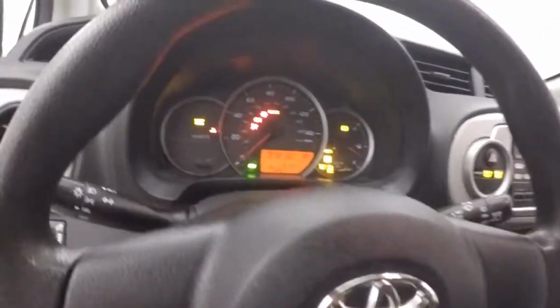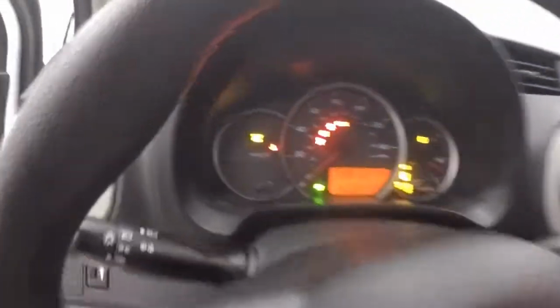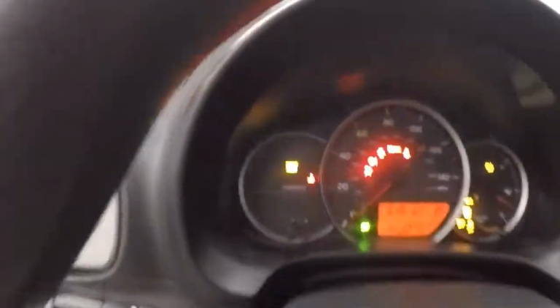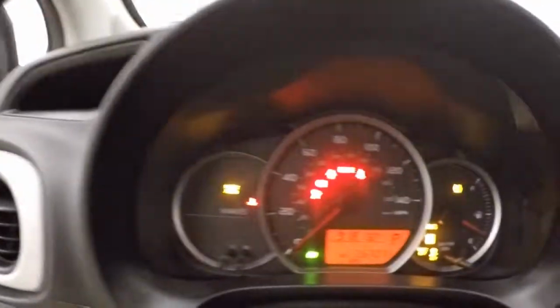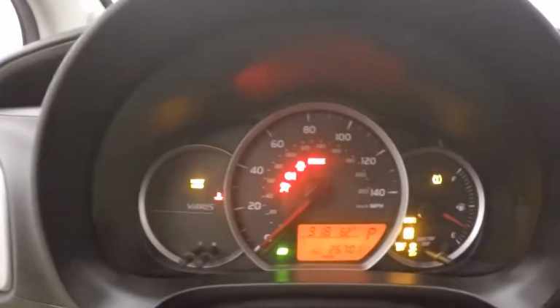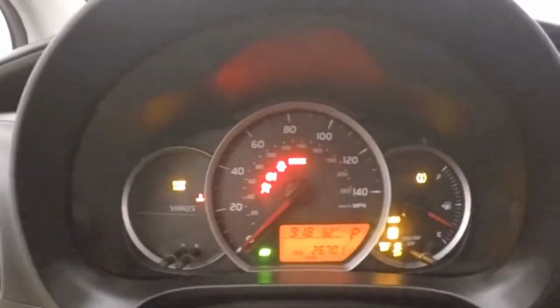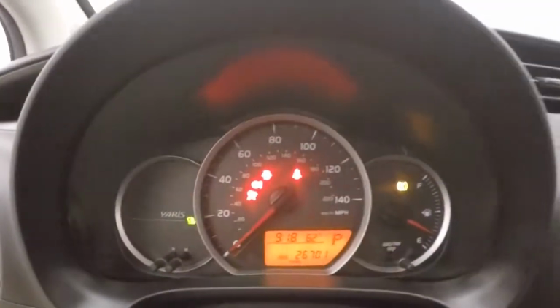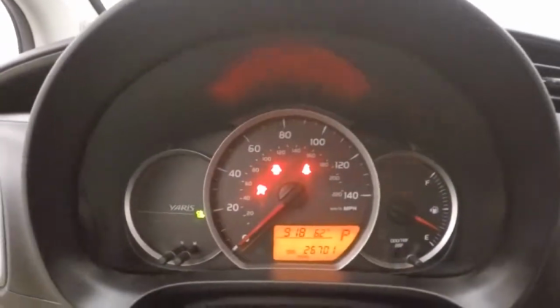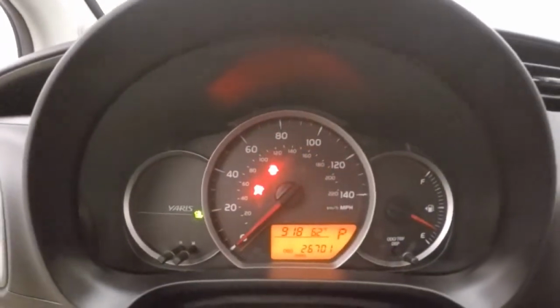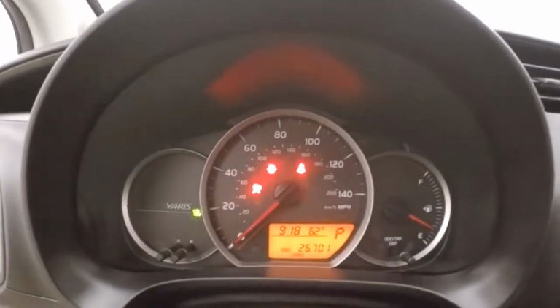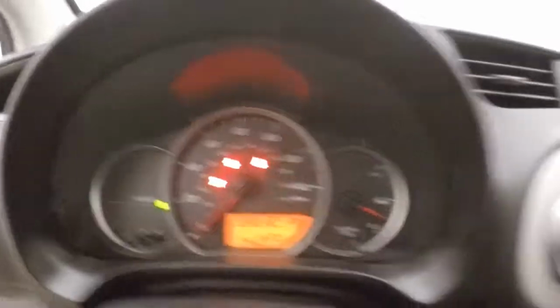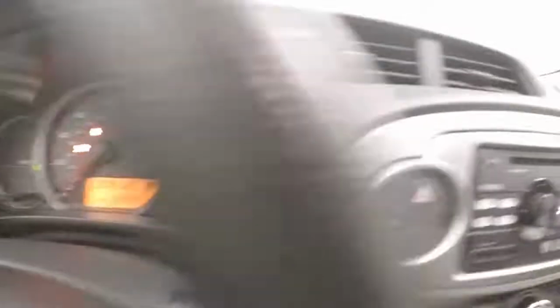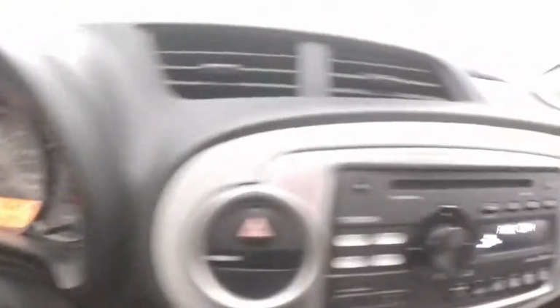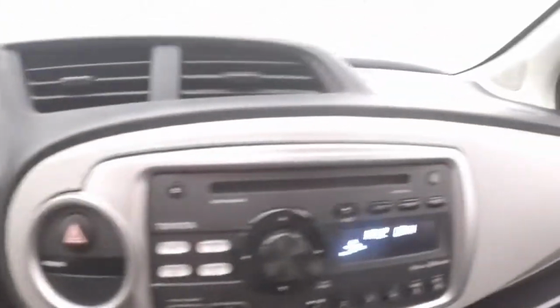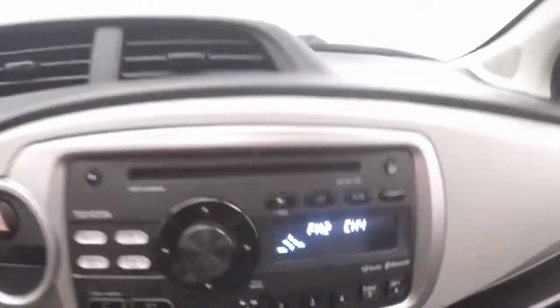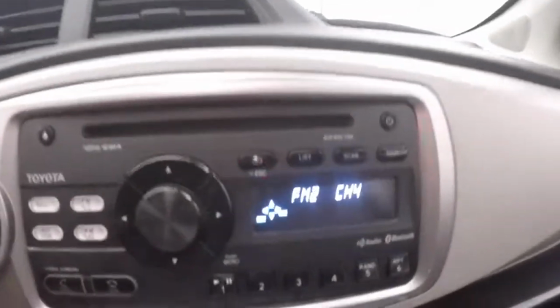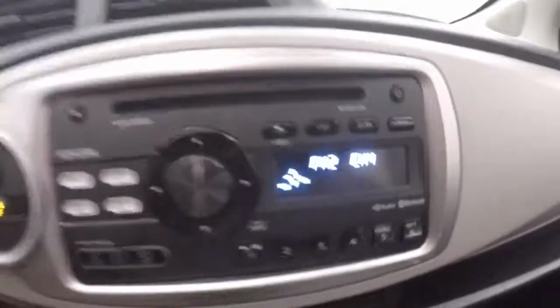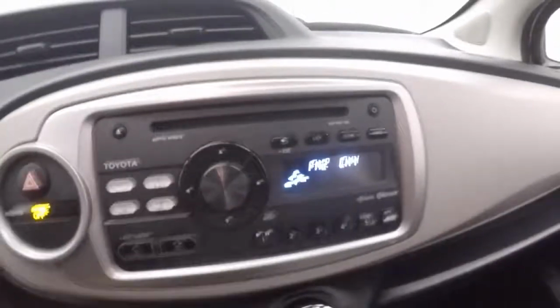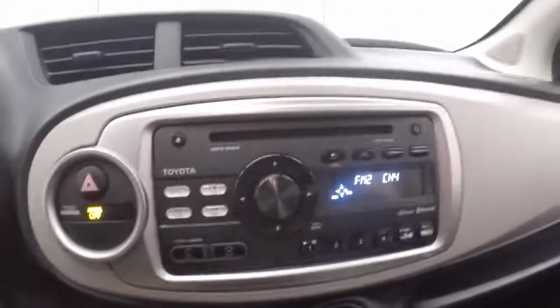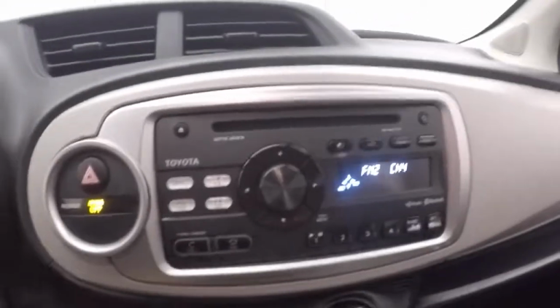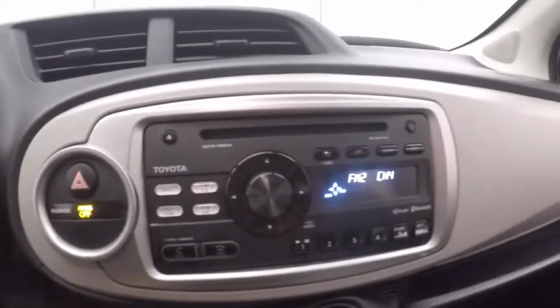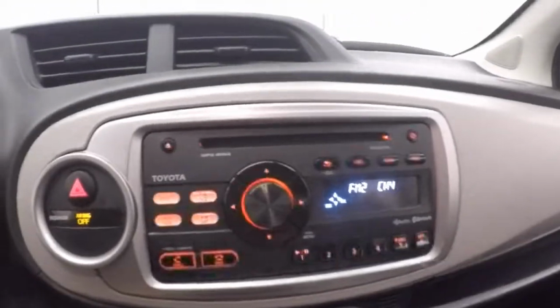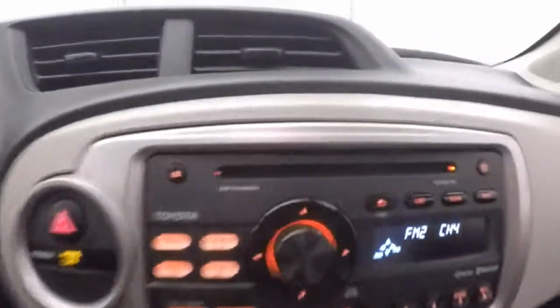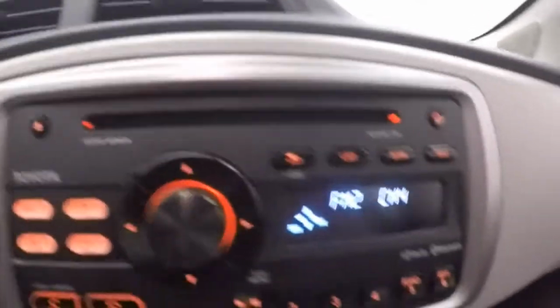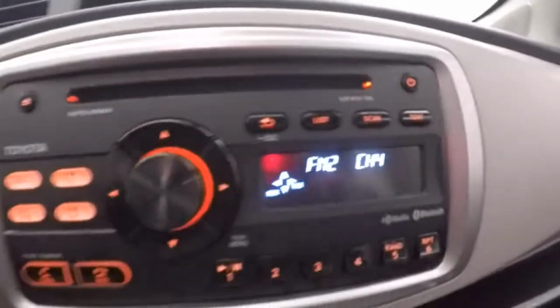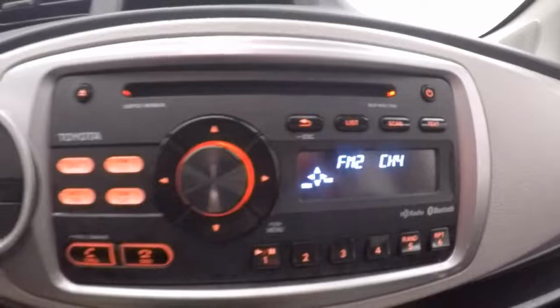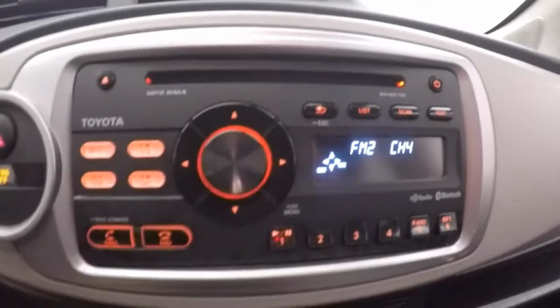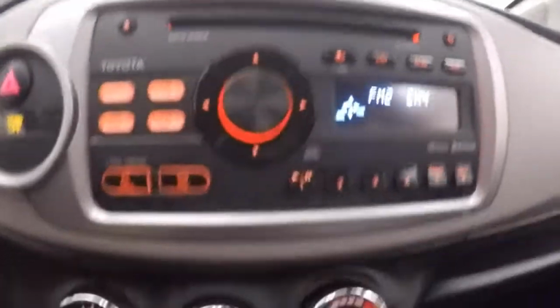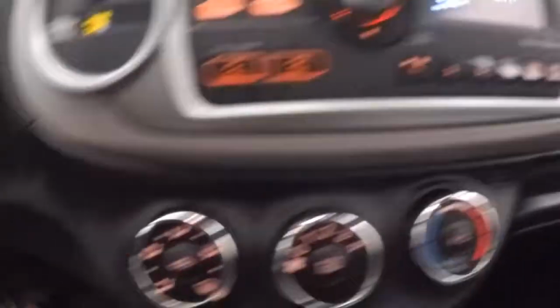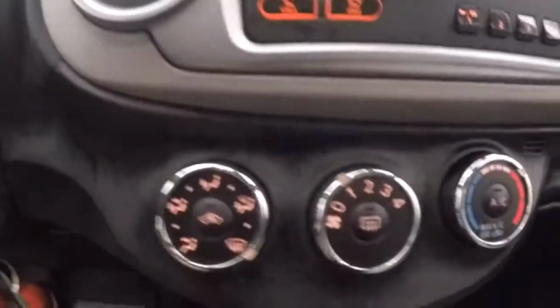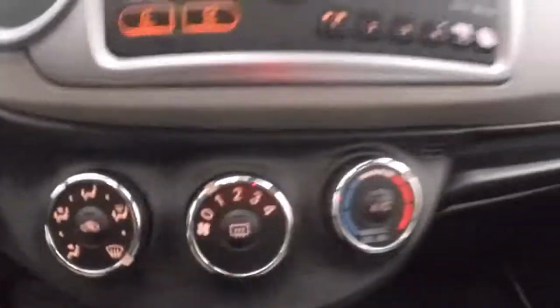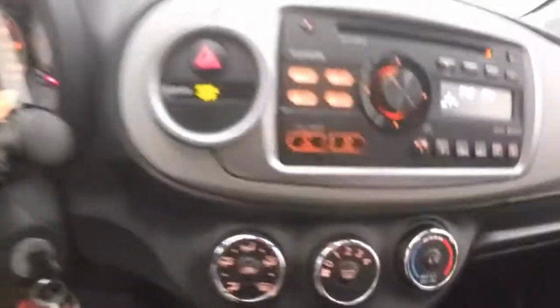Car starts right up, only has 26,000 miles. Stereo, climate control.